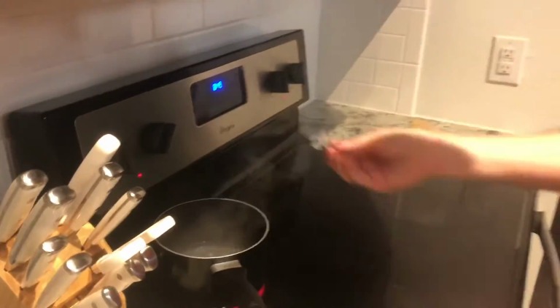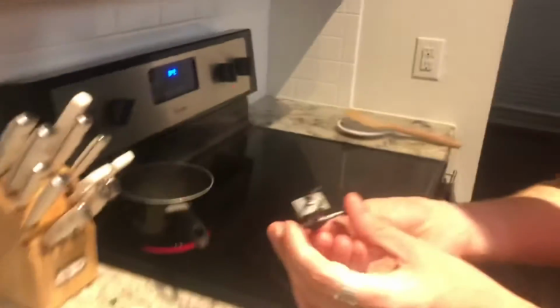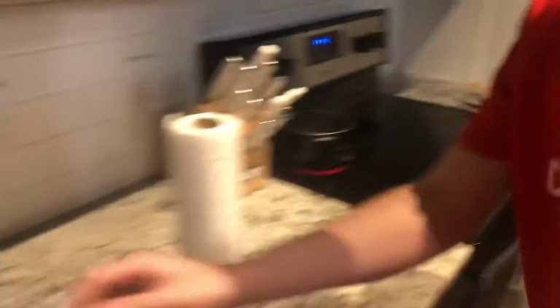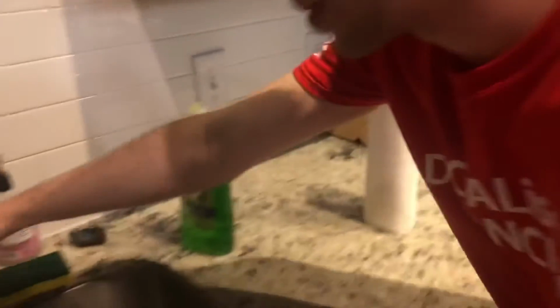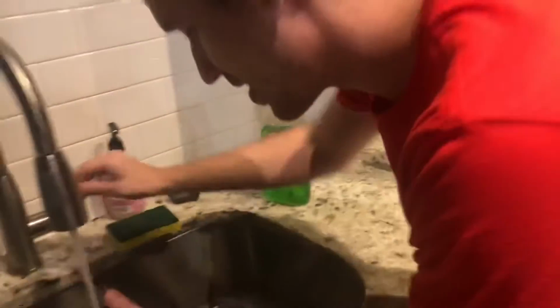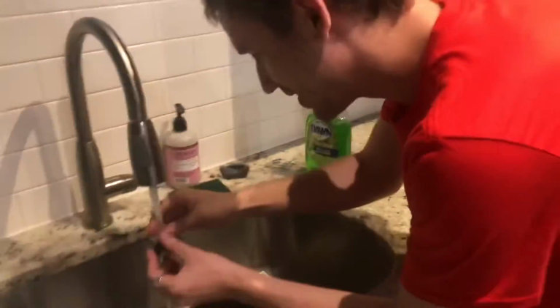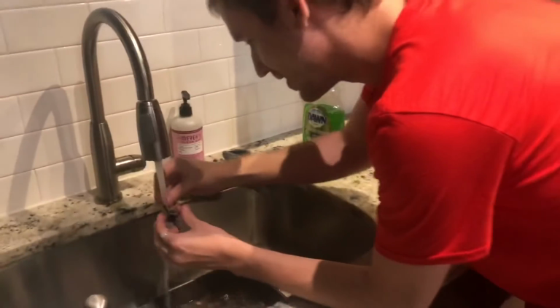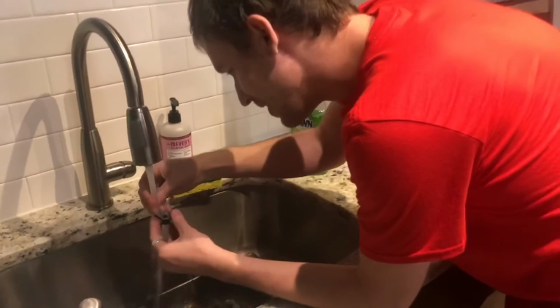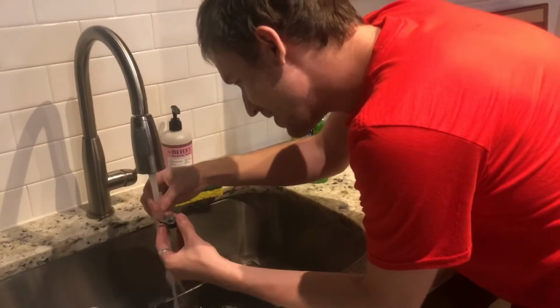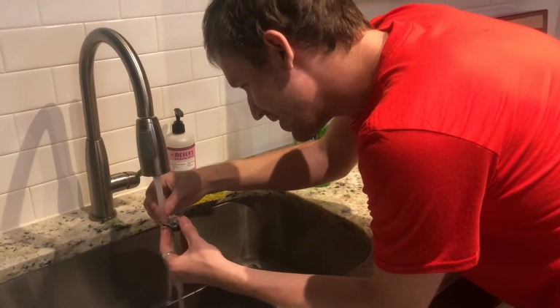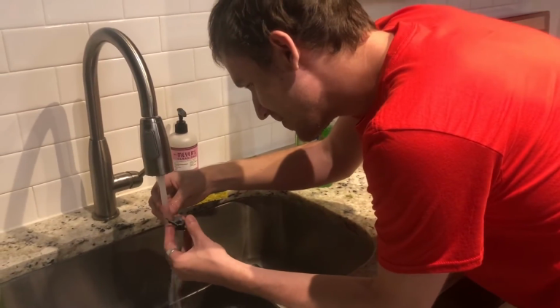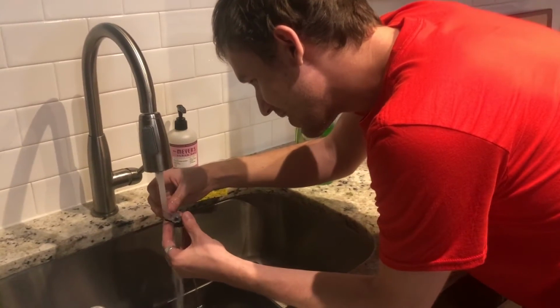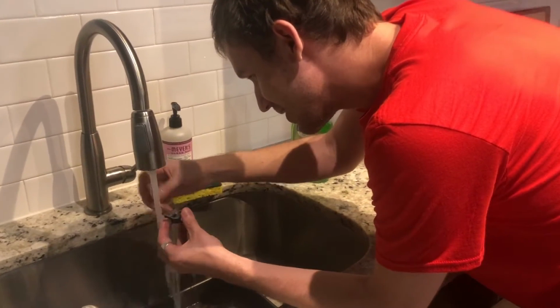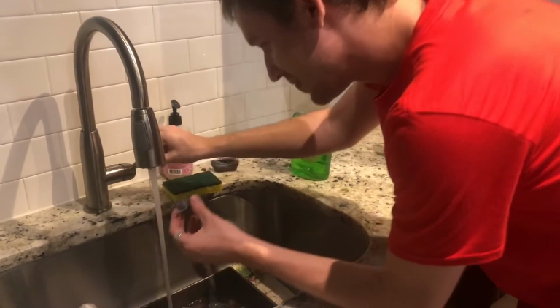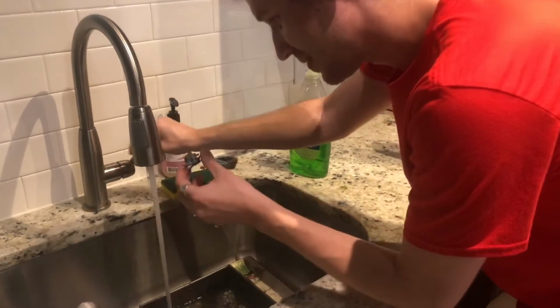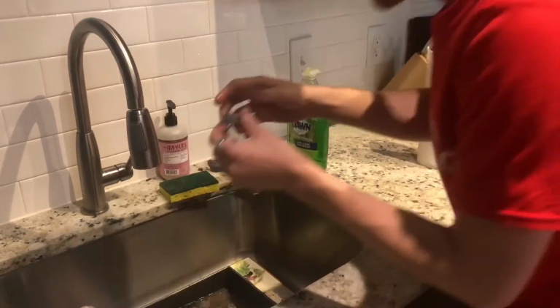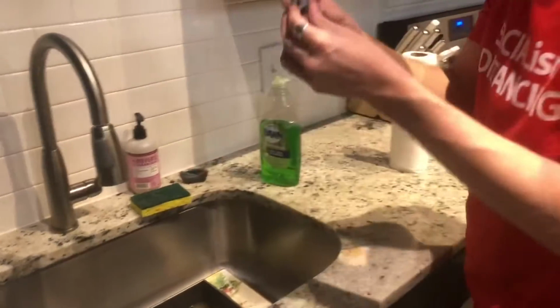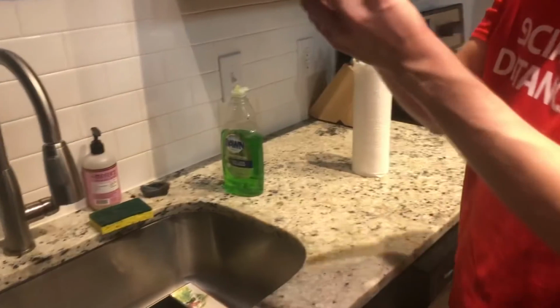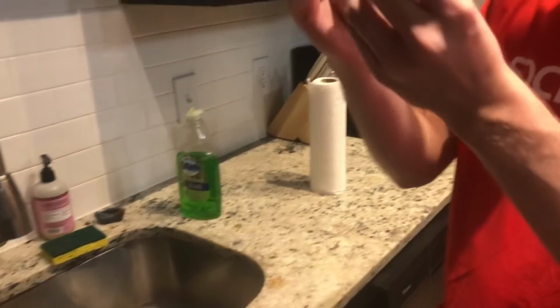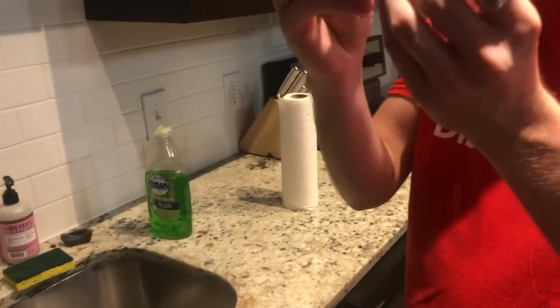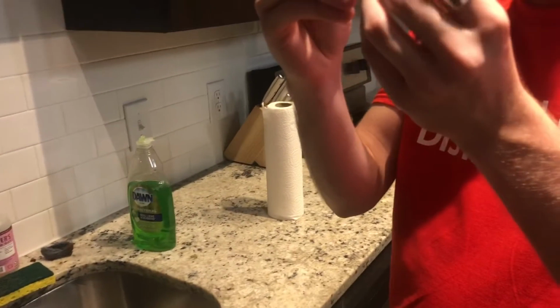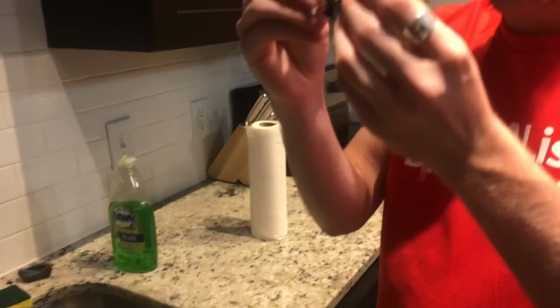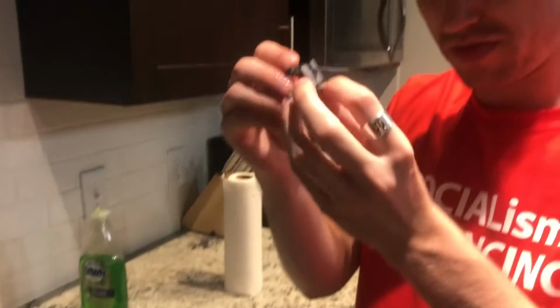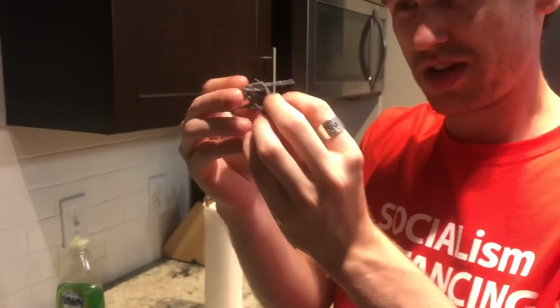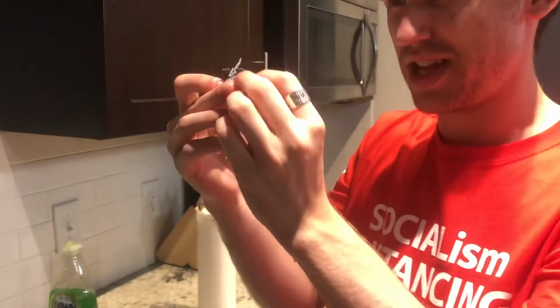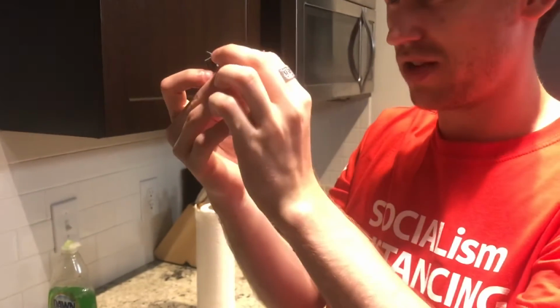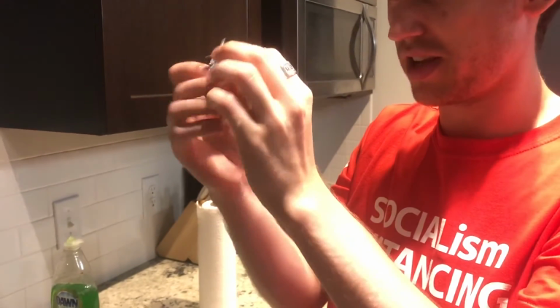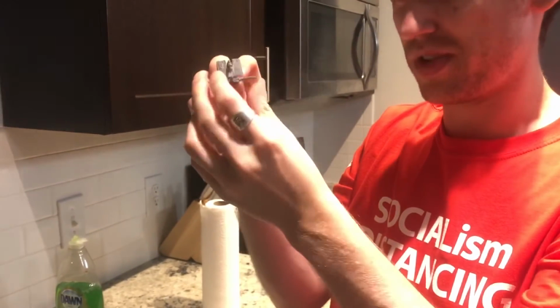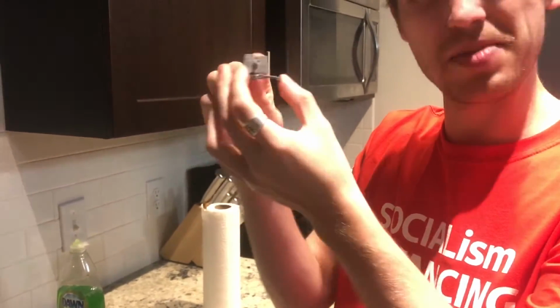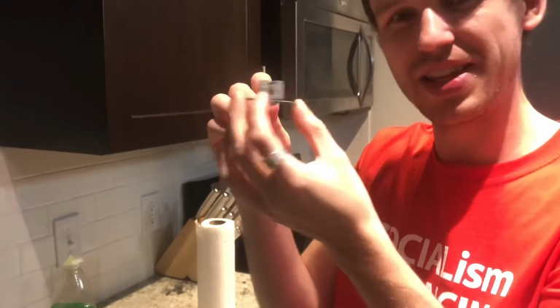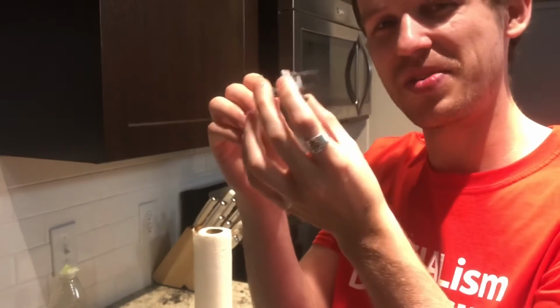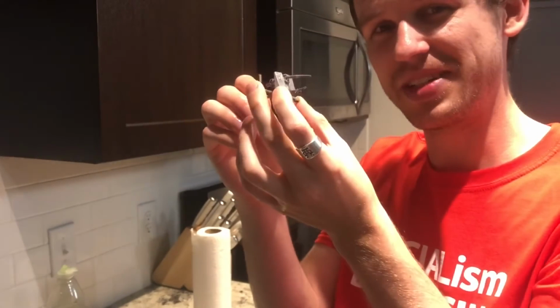Alright, let's put some cold water on it. It looks like it helped a little bit. I'll try it a couple more times and let you know how it comes out.